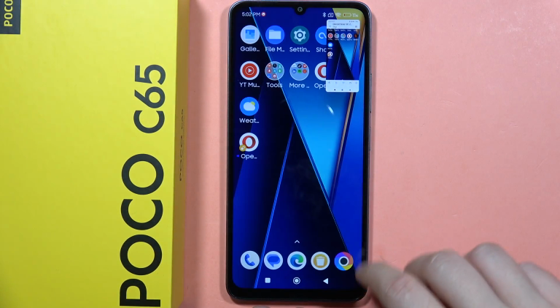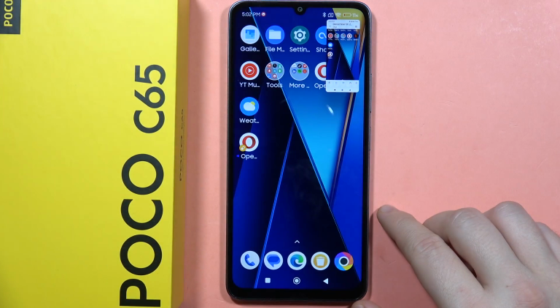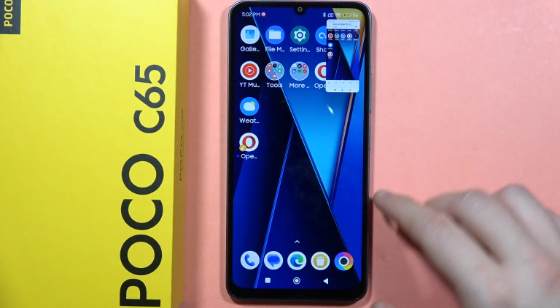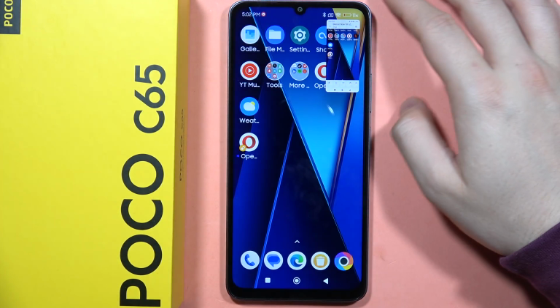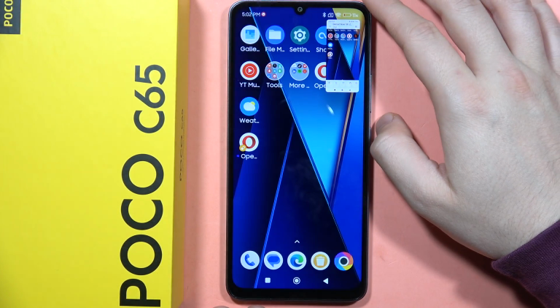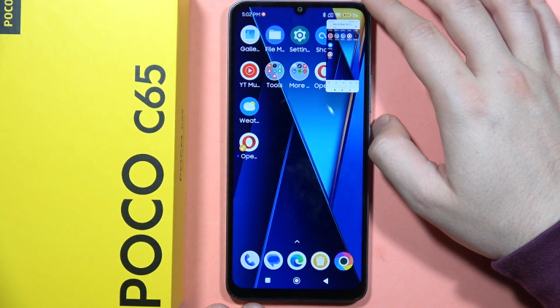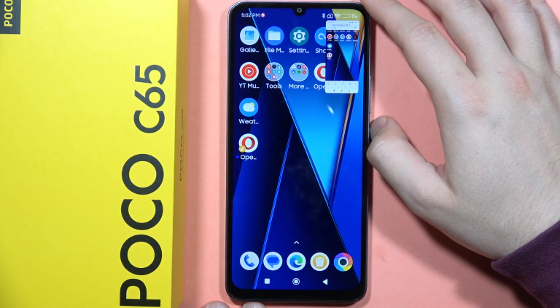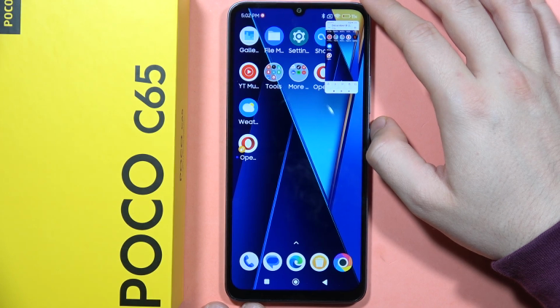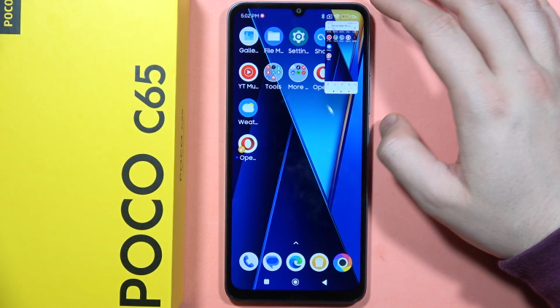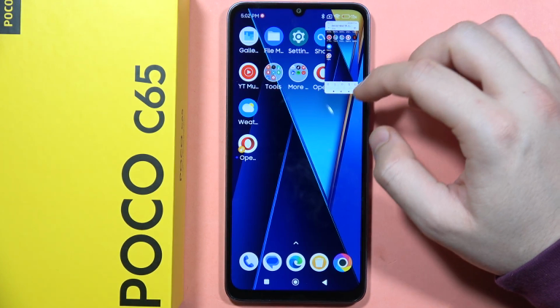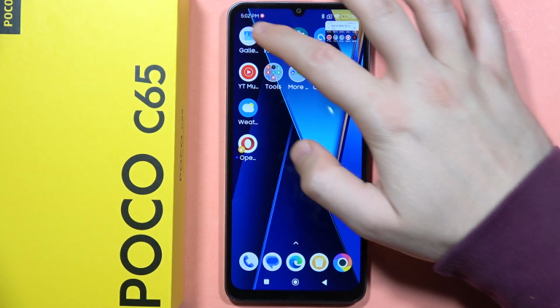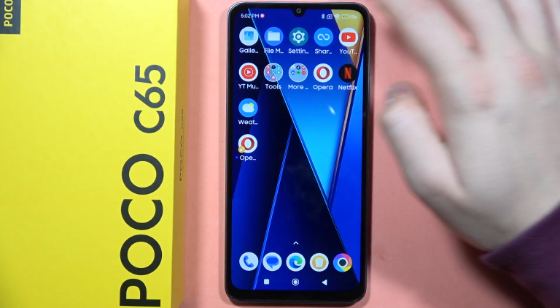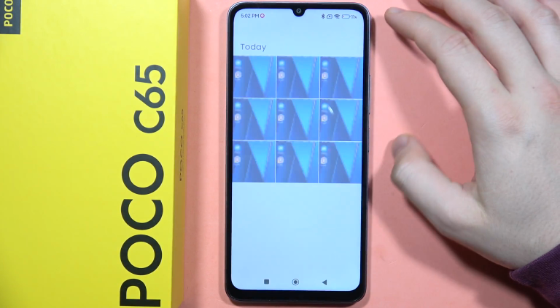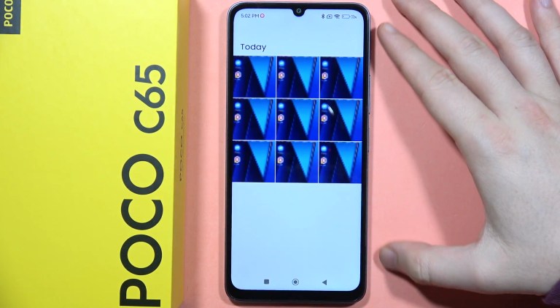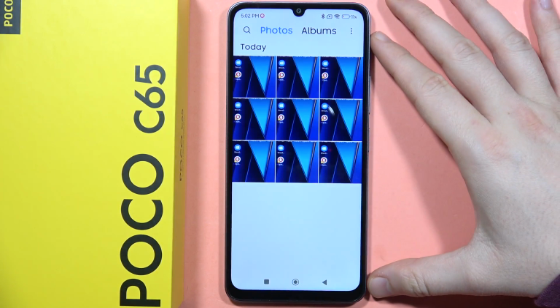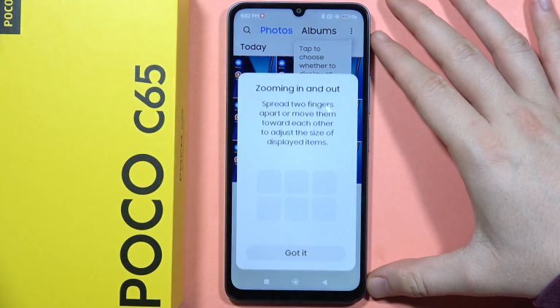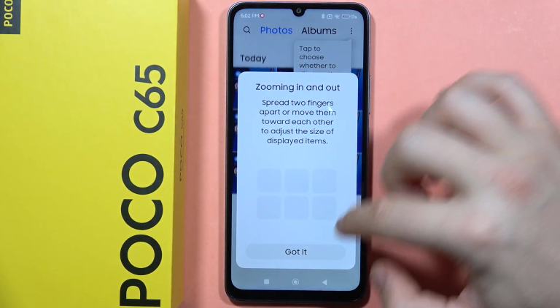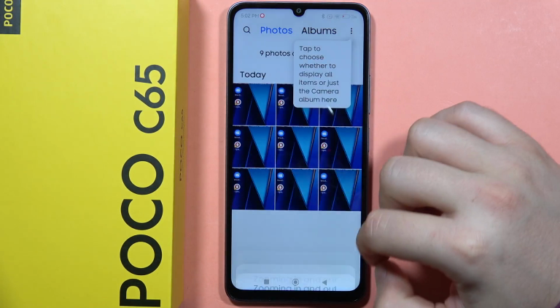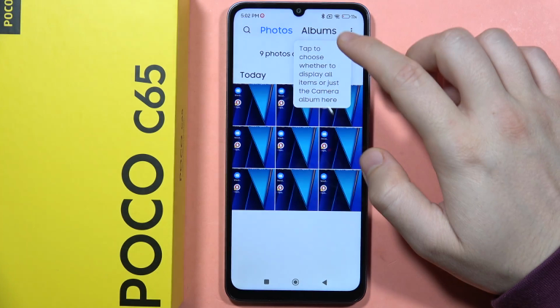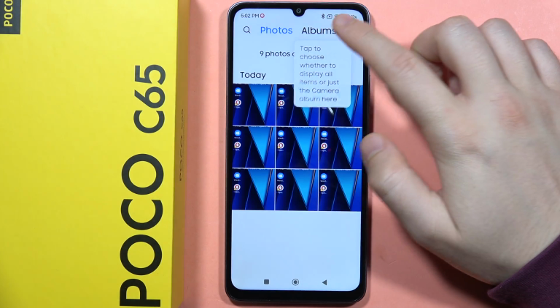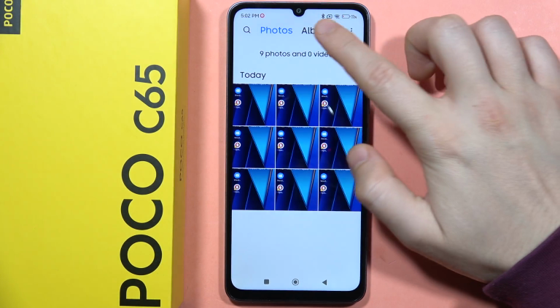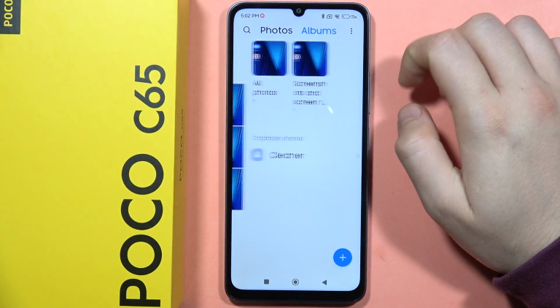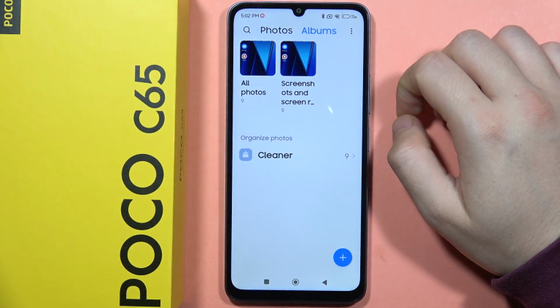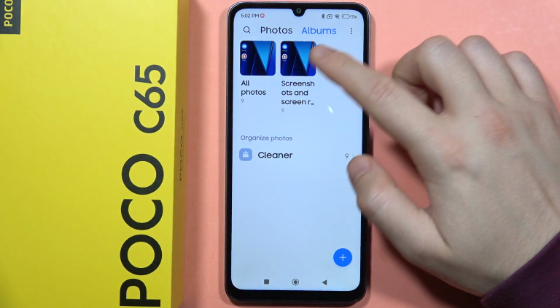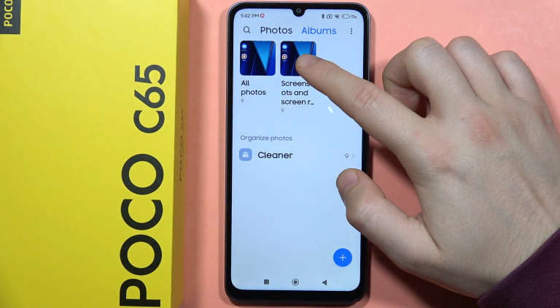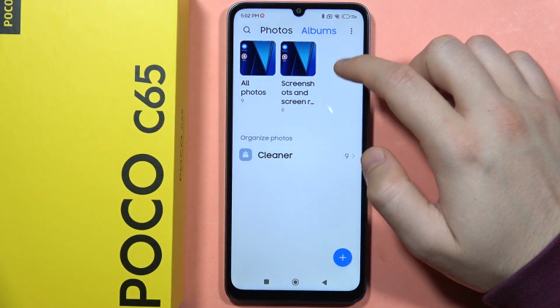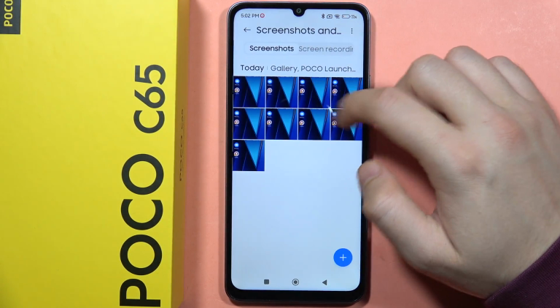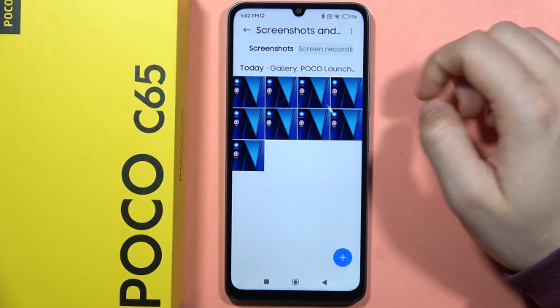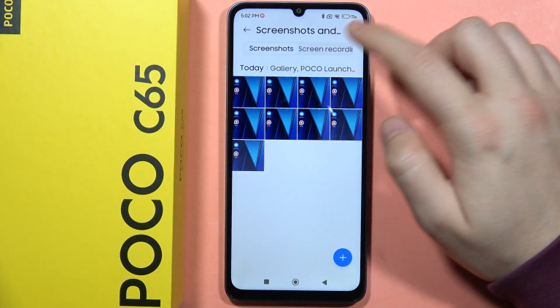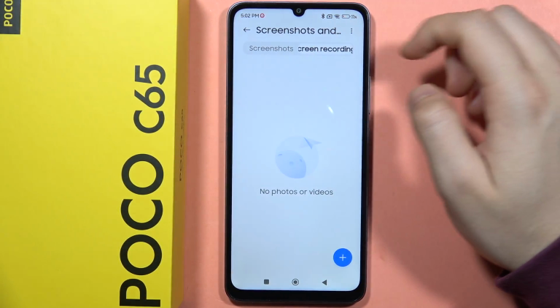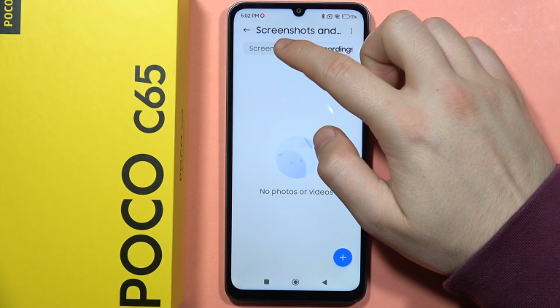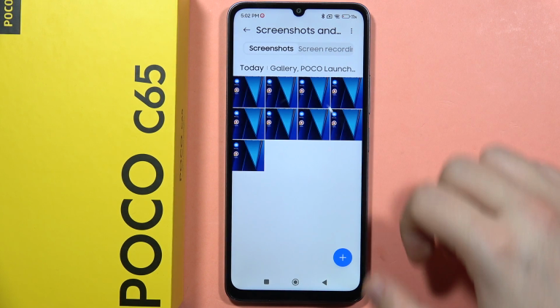If you are looking for the screenshots that you actually take, you will have to open the gallery on your phone, go to albums, and here you can find screenshots and the screen recording videos.